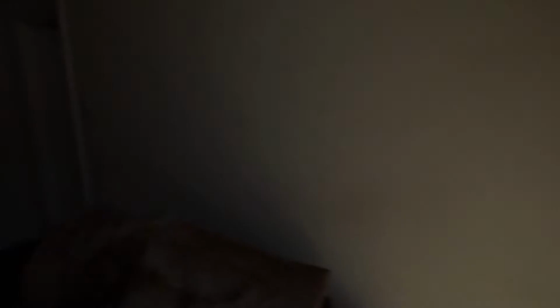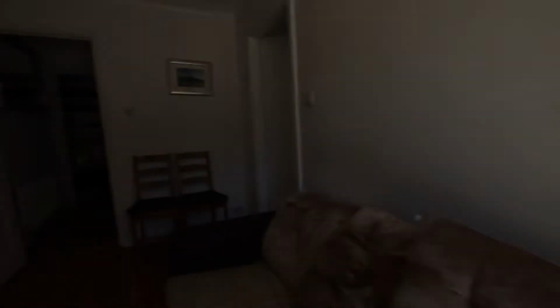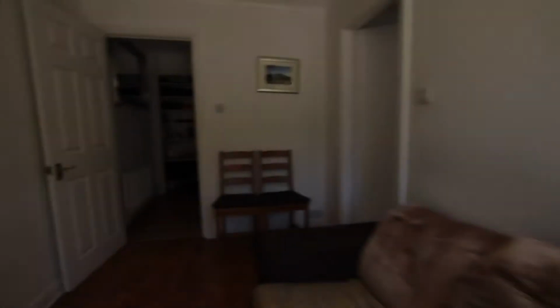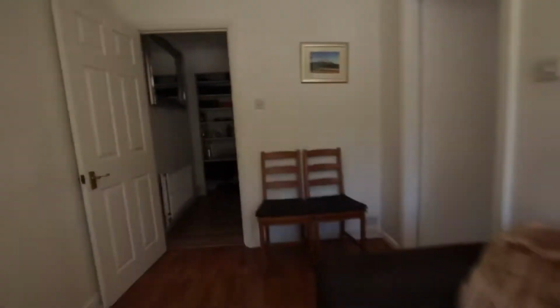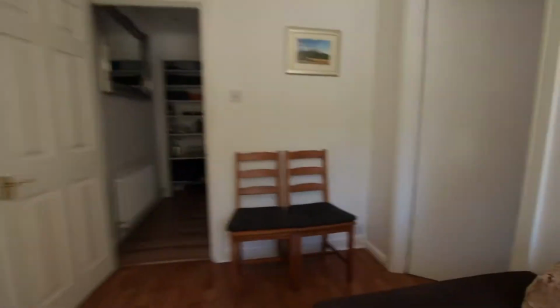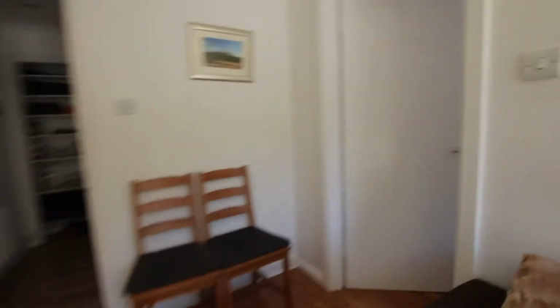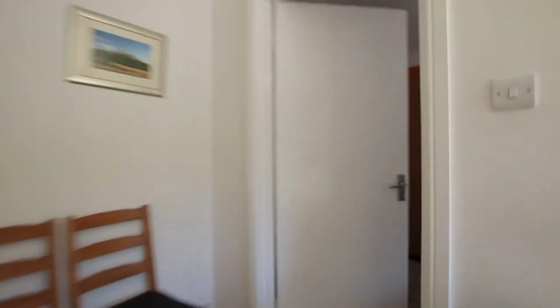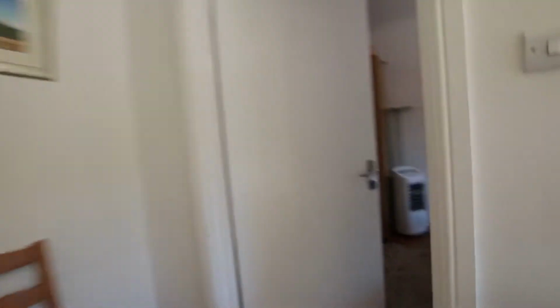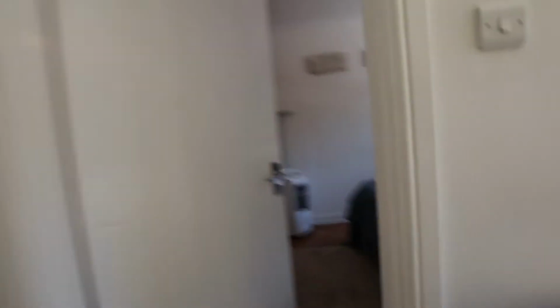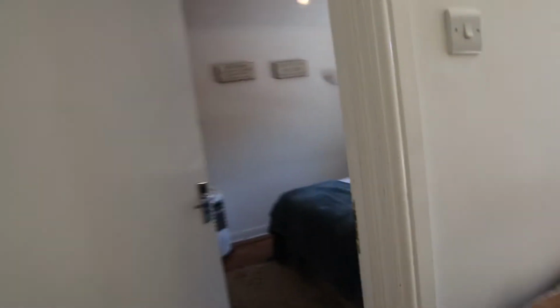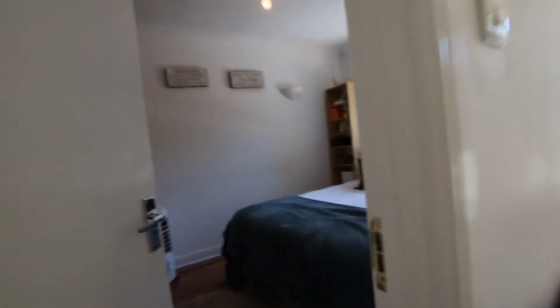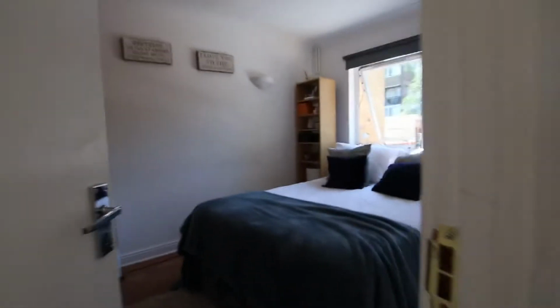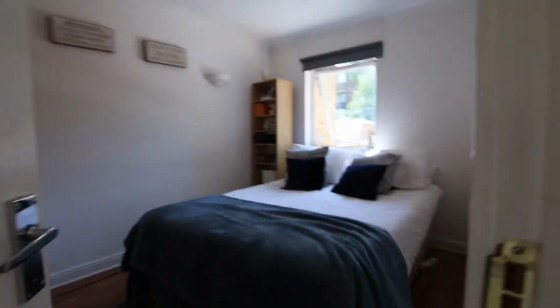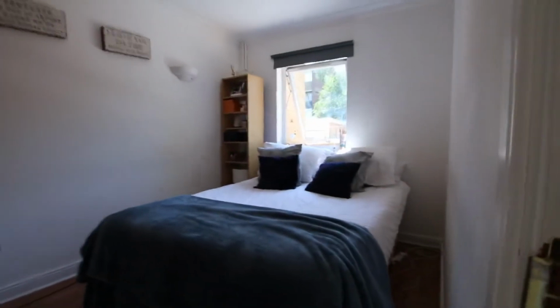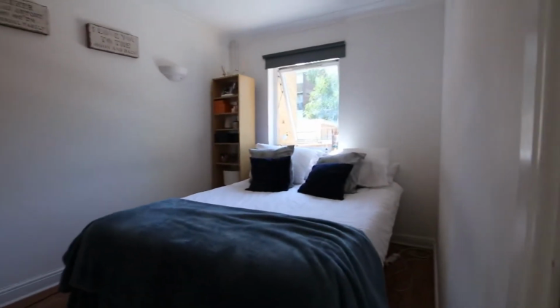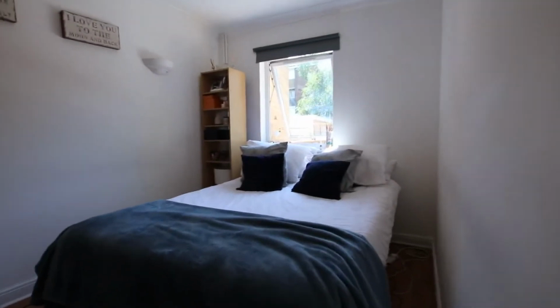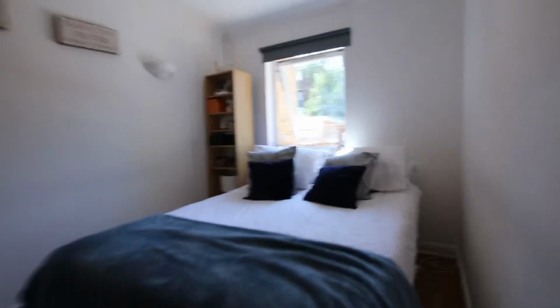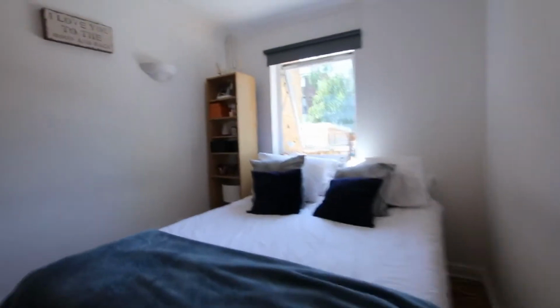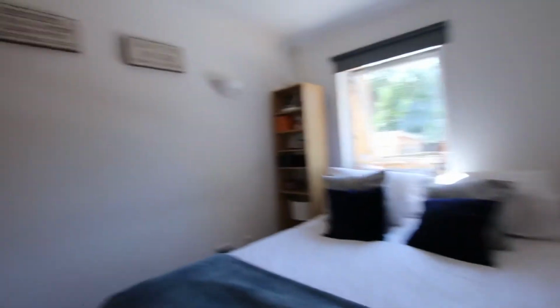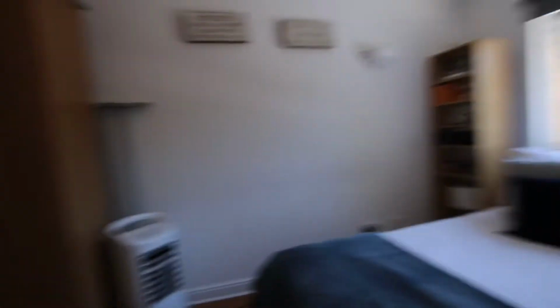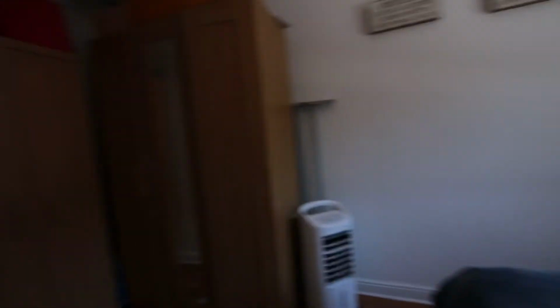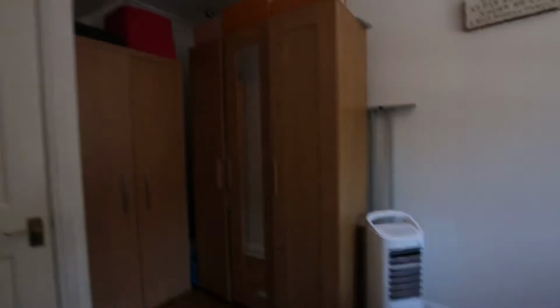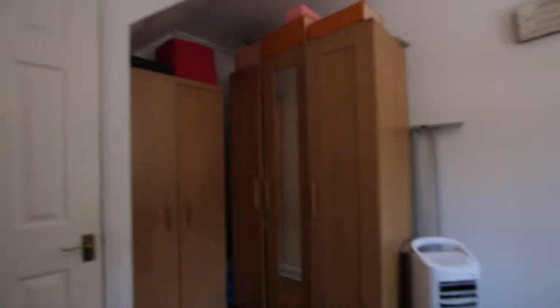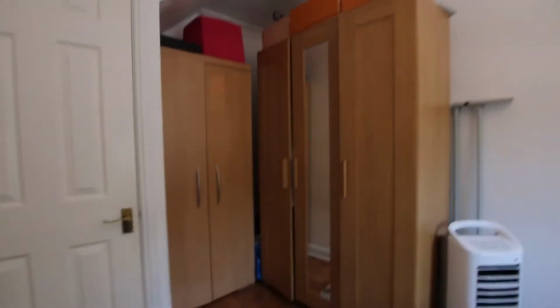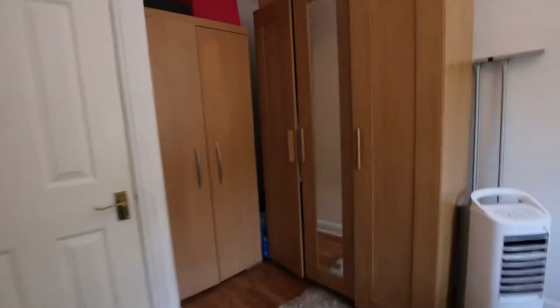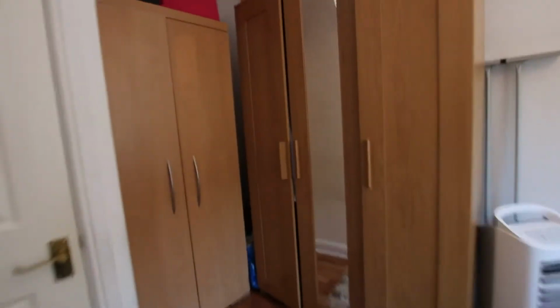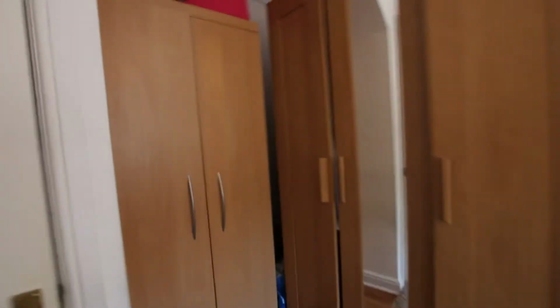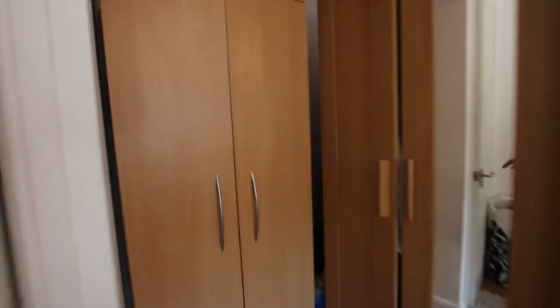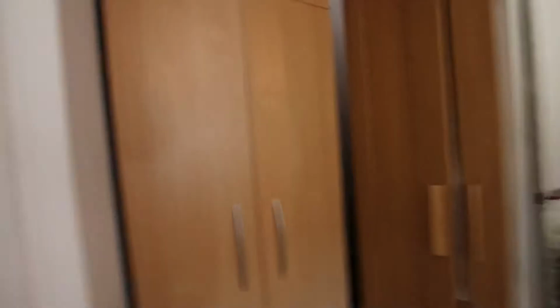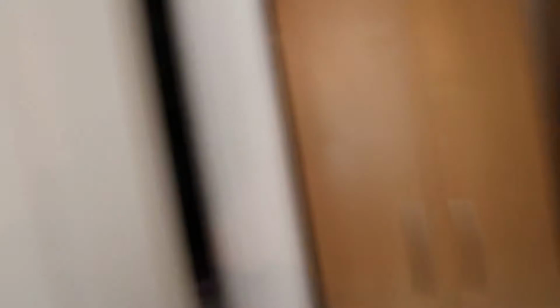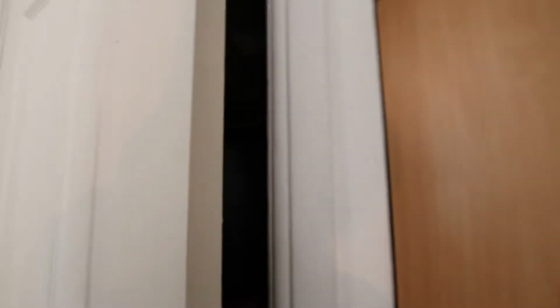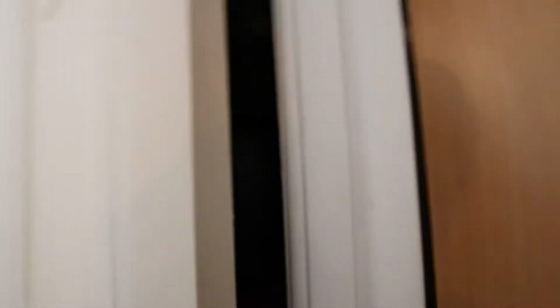Coming back into the living room to your right you've got bedroom number one. Again it's a very good size bedroom. You've got space for lots of storage here and it's also got a closet here.